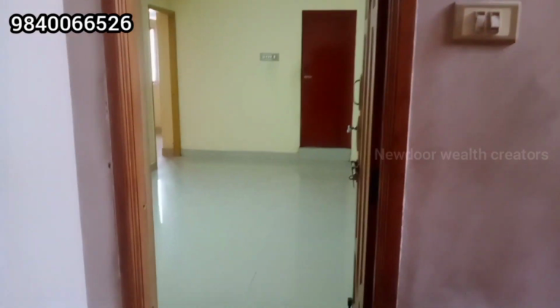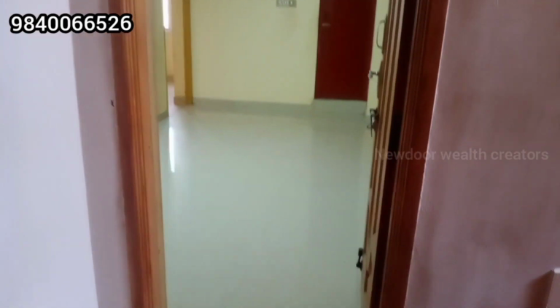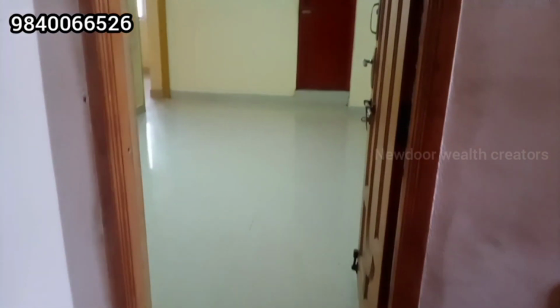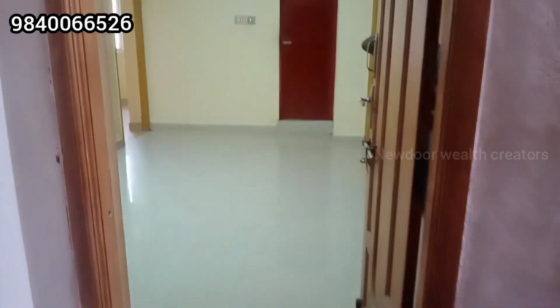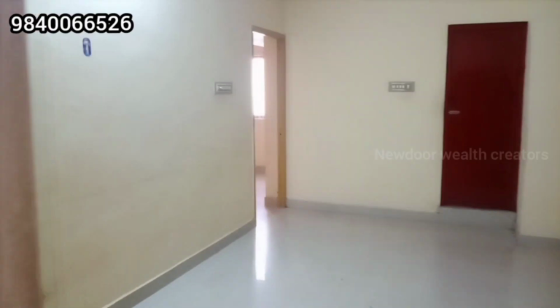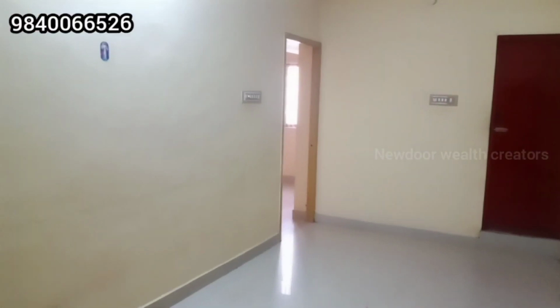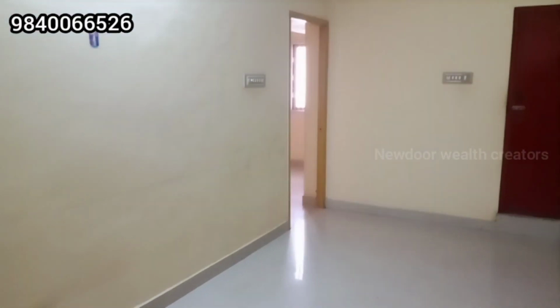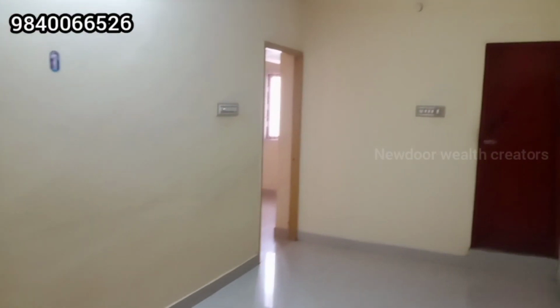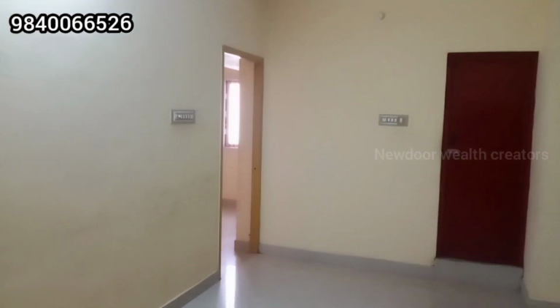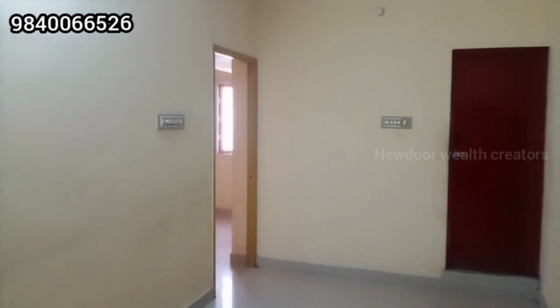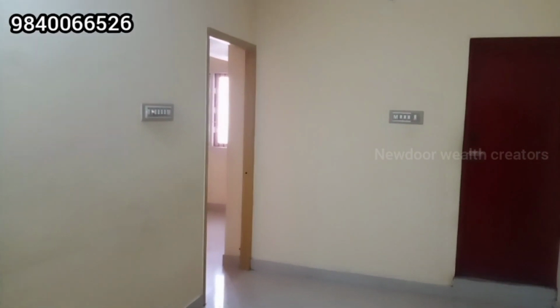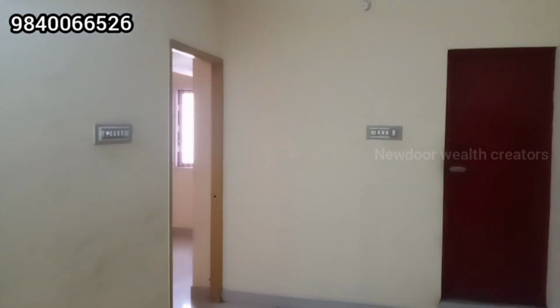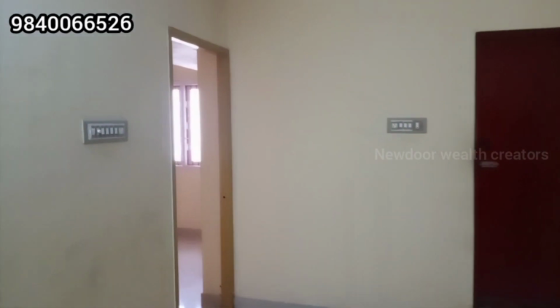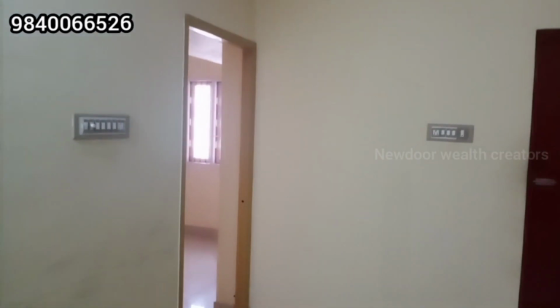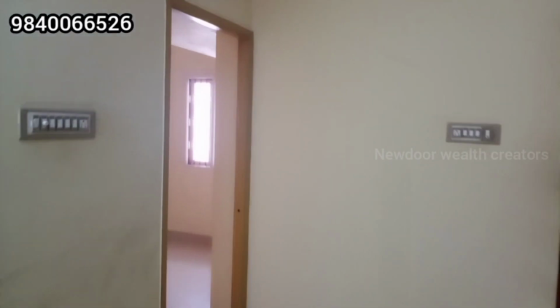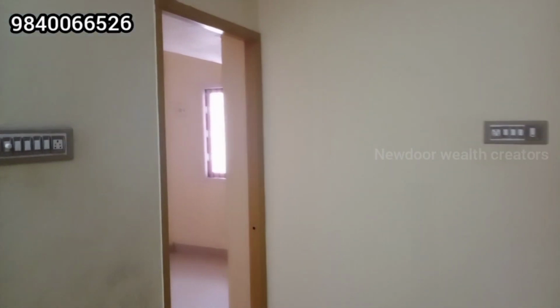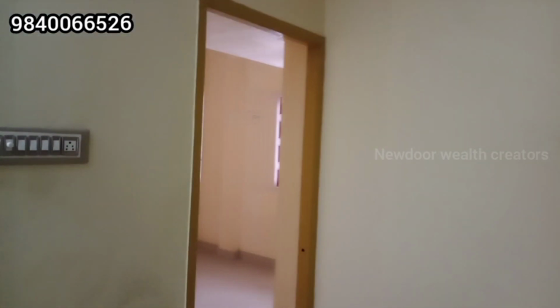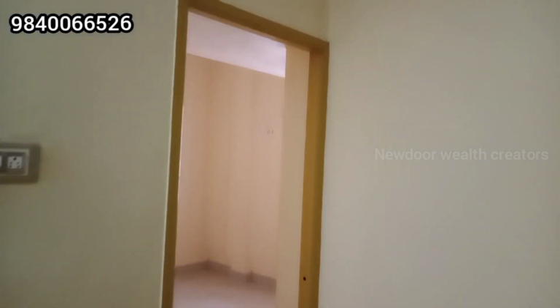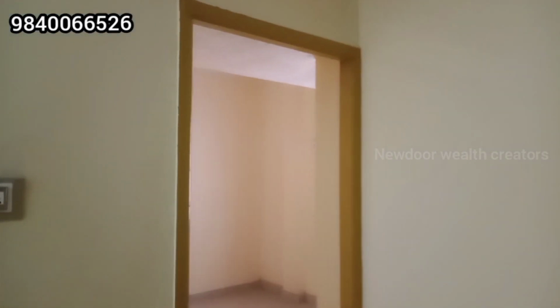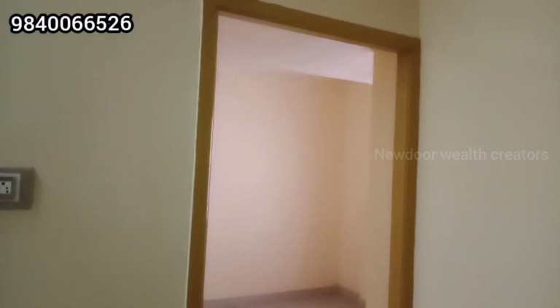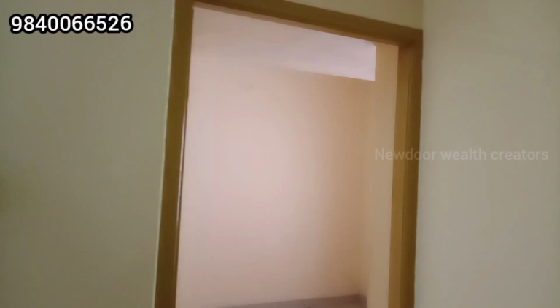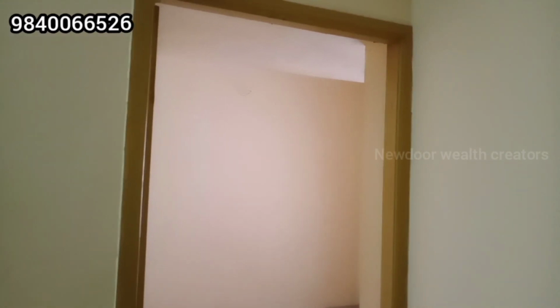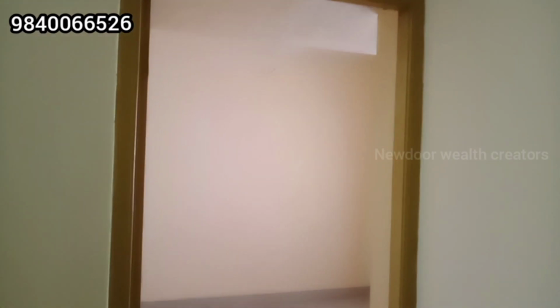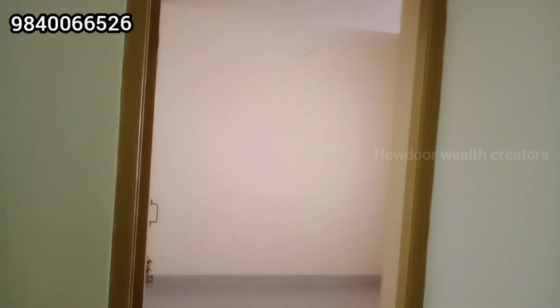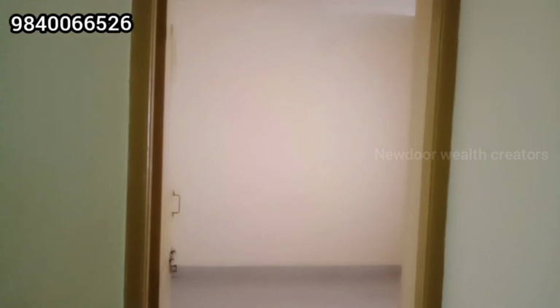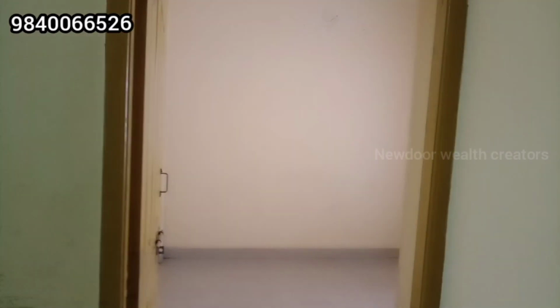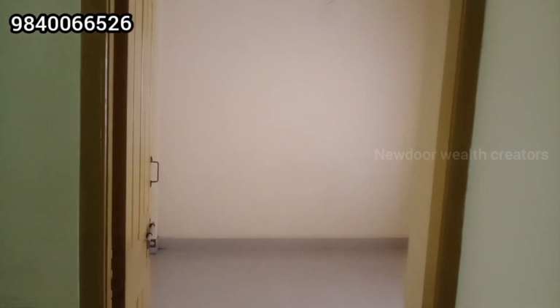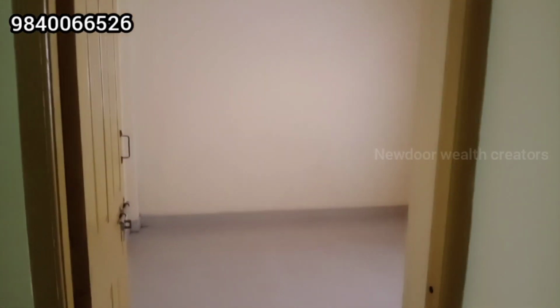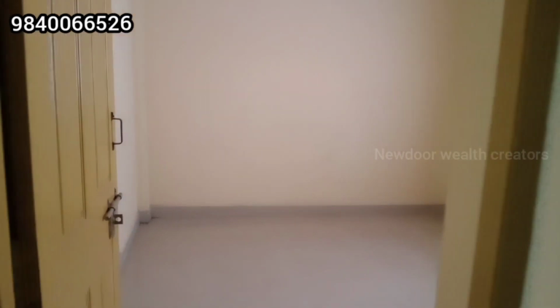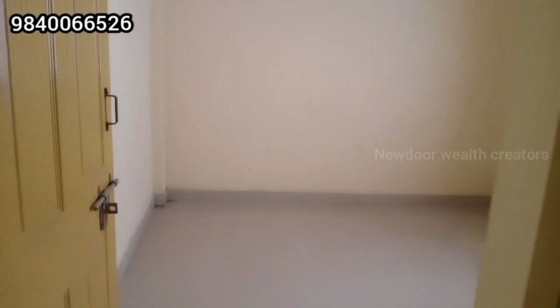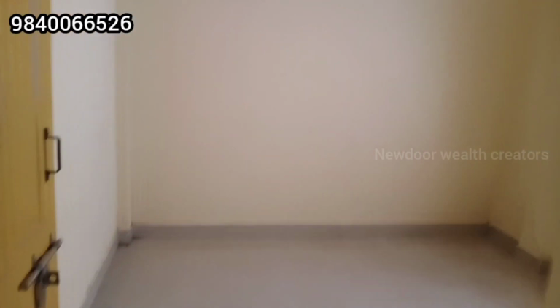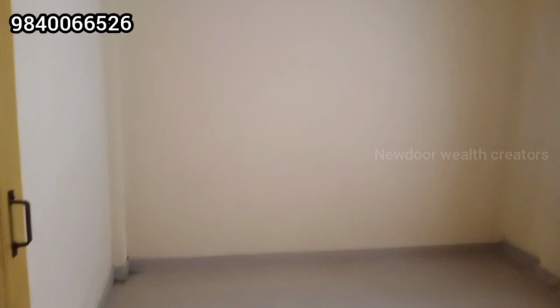If you enter the flat, it is a spacious hall. There is a first master bedroom on the left hand side. It is a comfortable and spacious room.